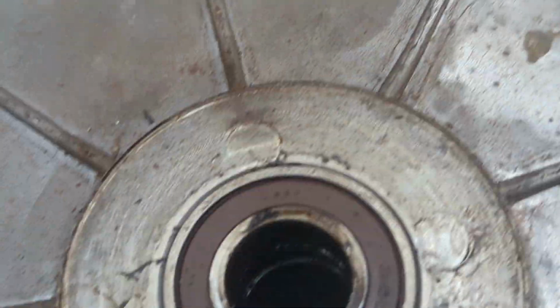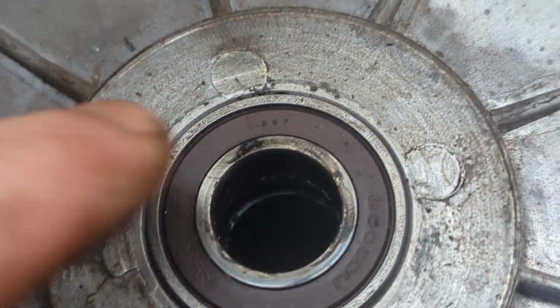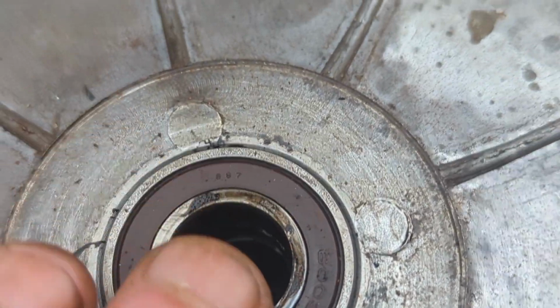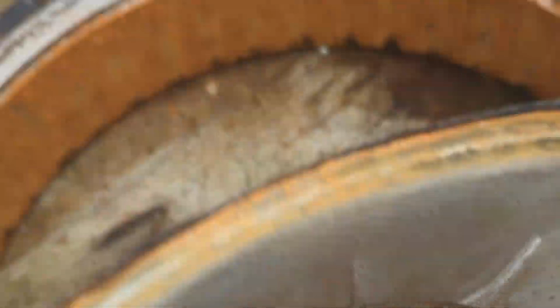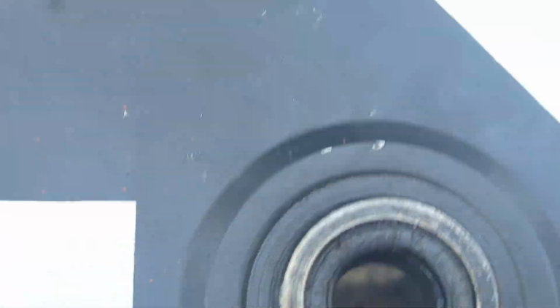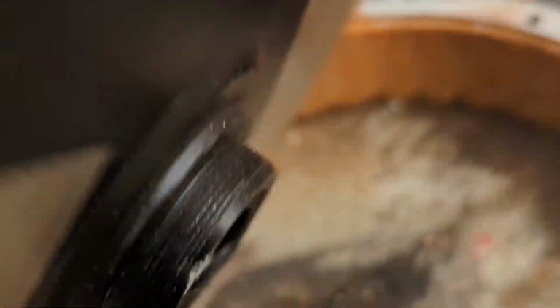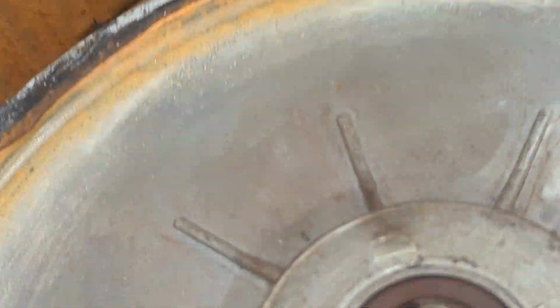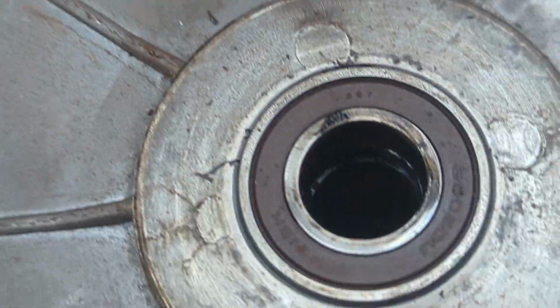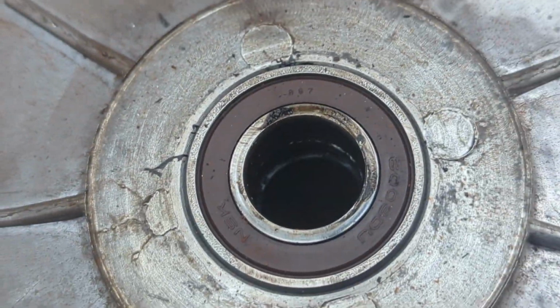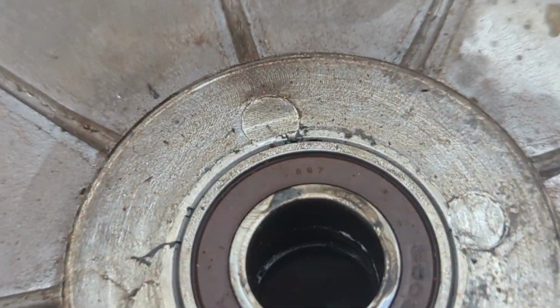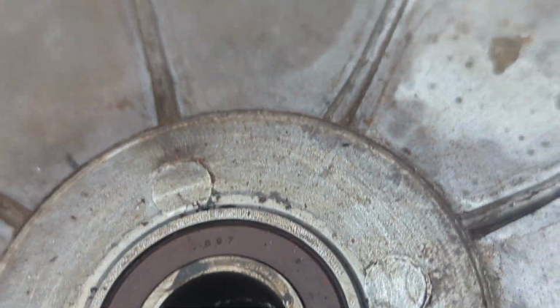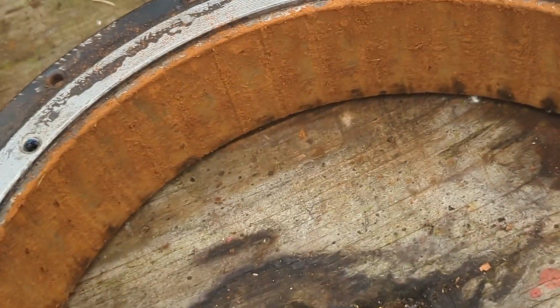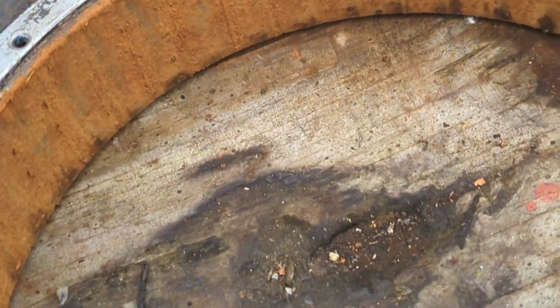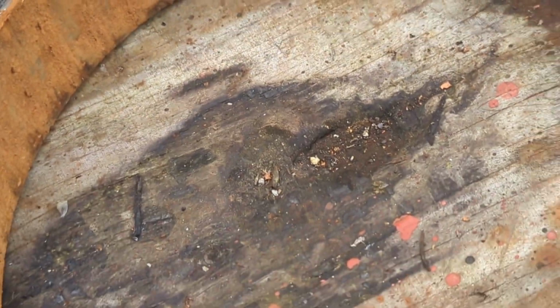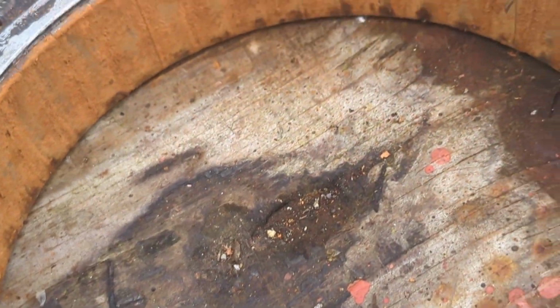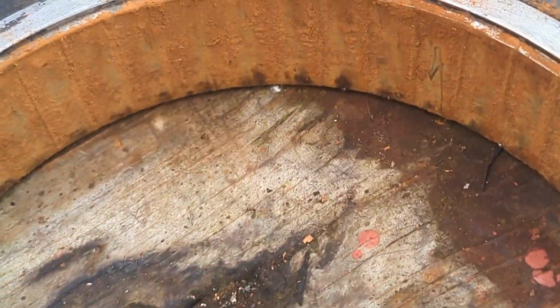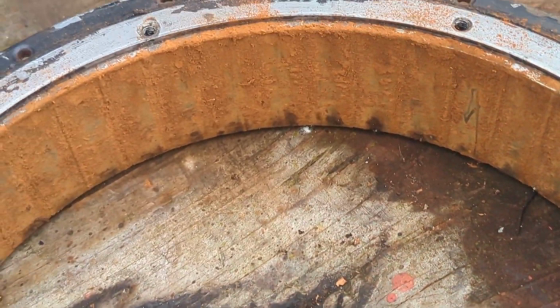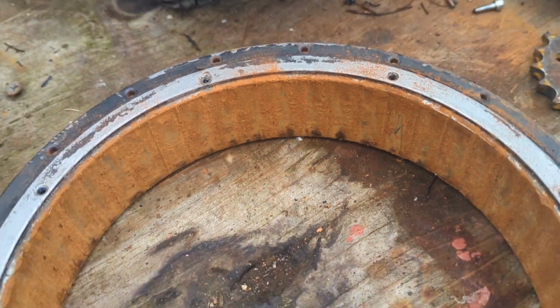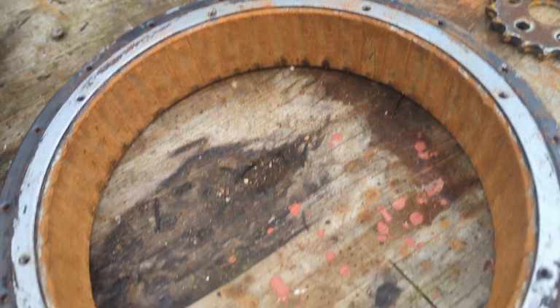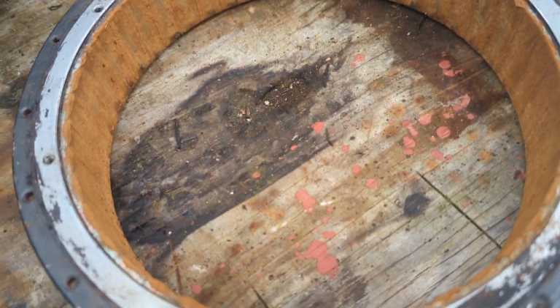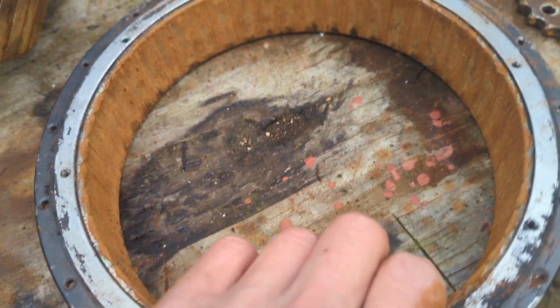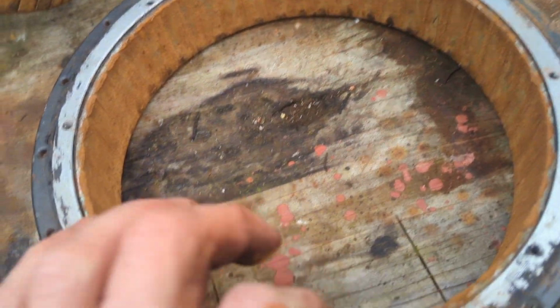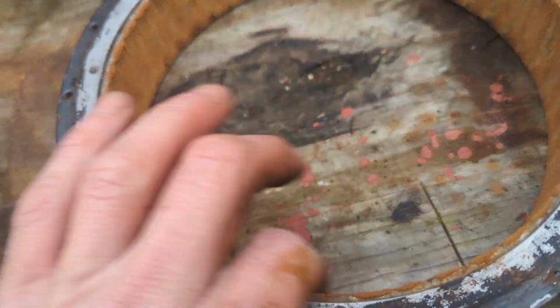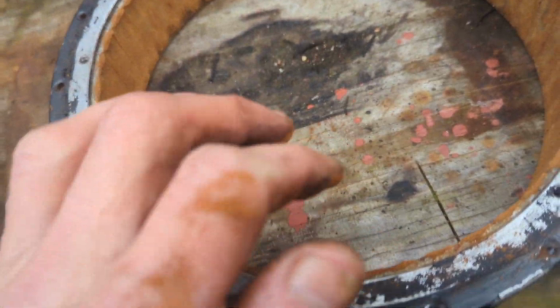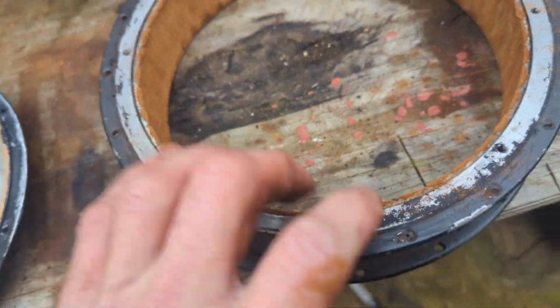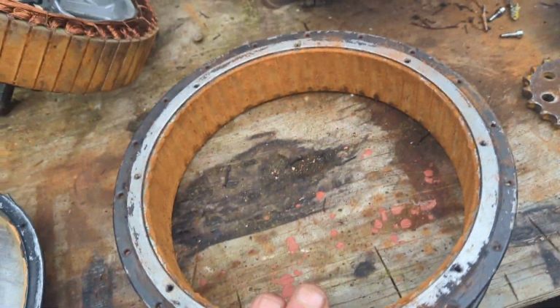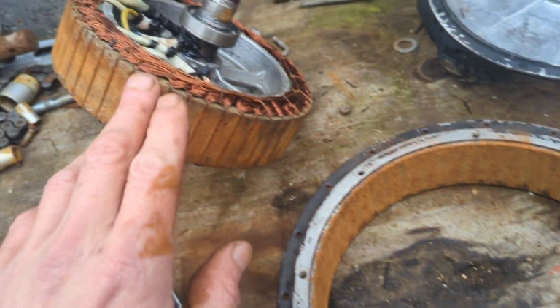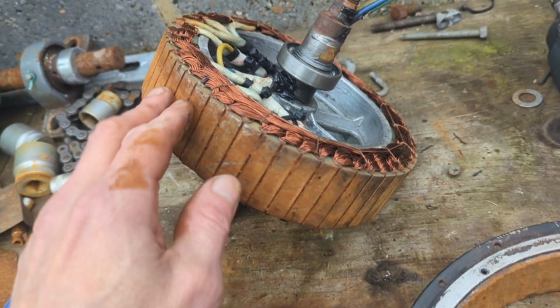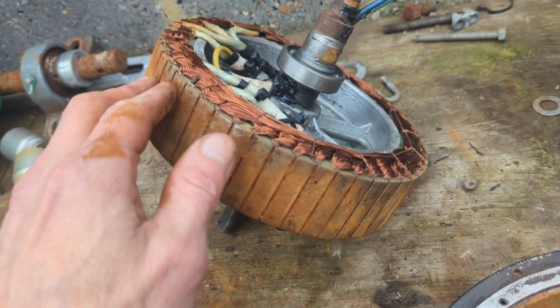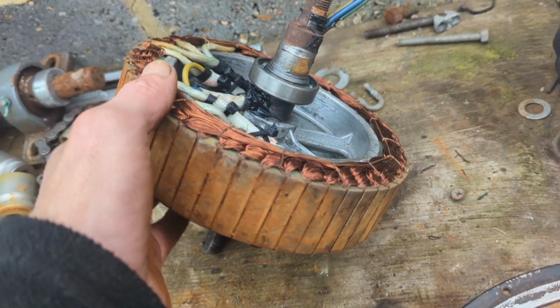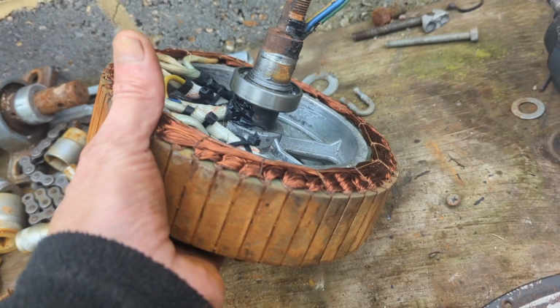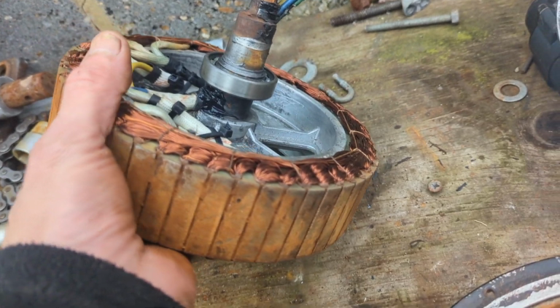Unfortunately the other bearing — there was no problem there, but again it was a real job to get off. The hardest job is separating the rotor from the stator, really — that's the hardest job.